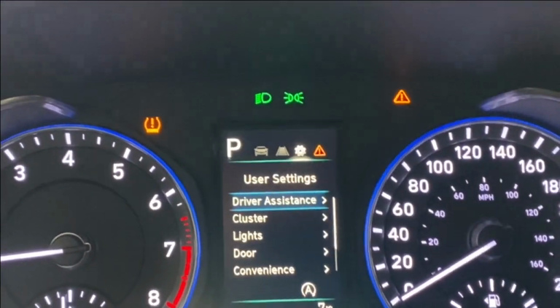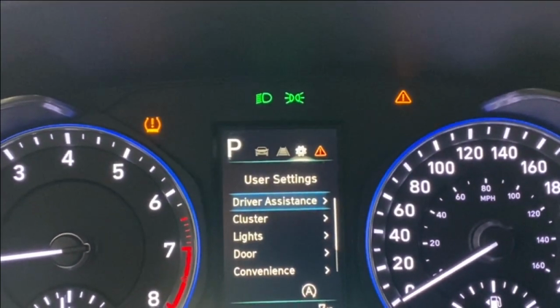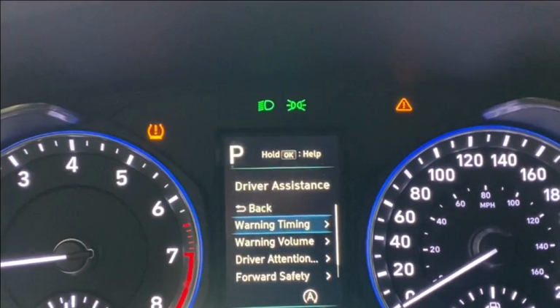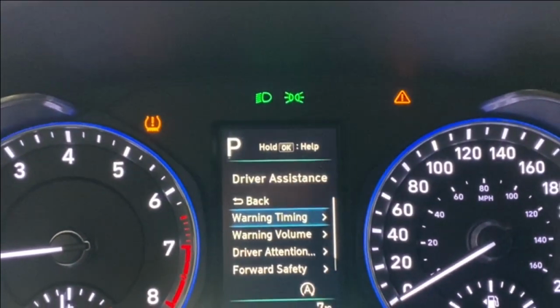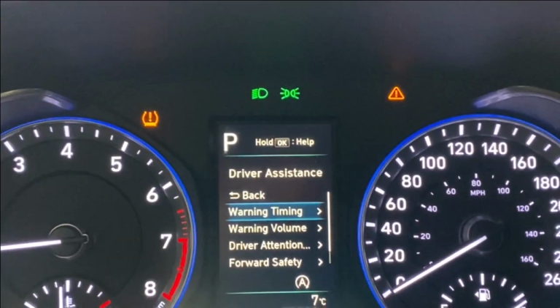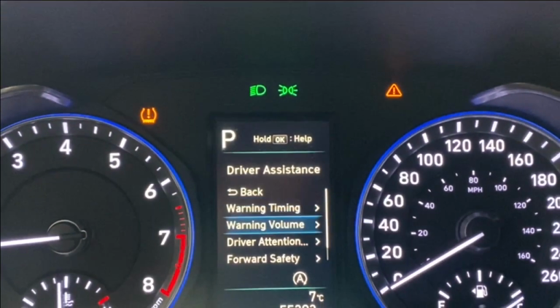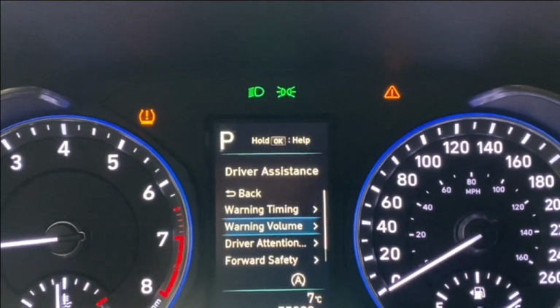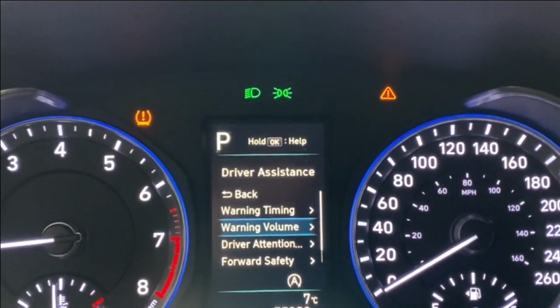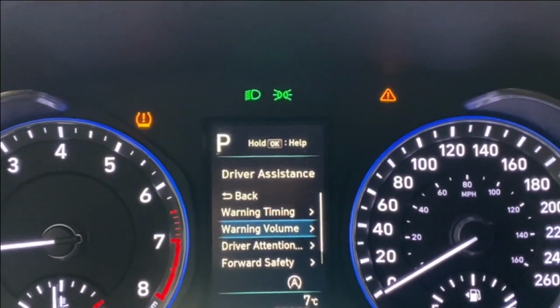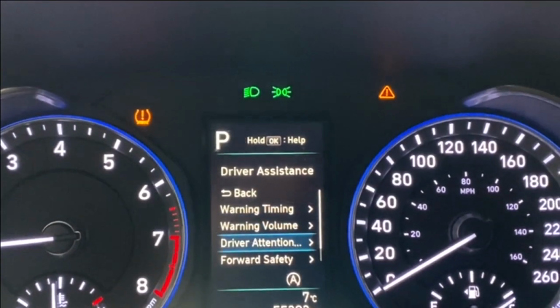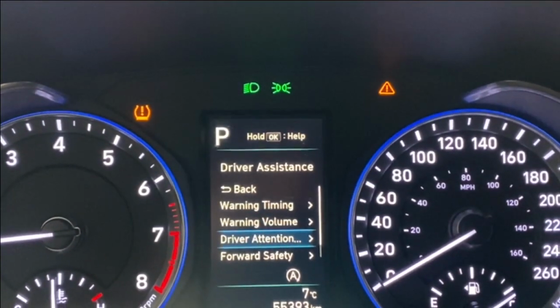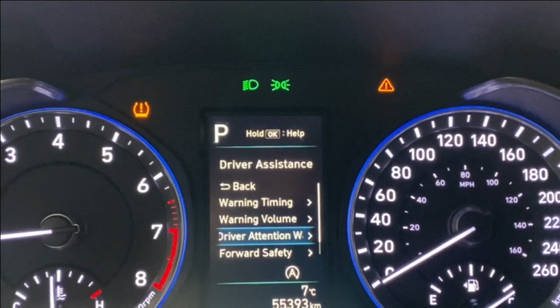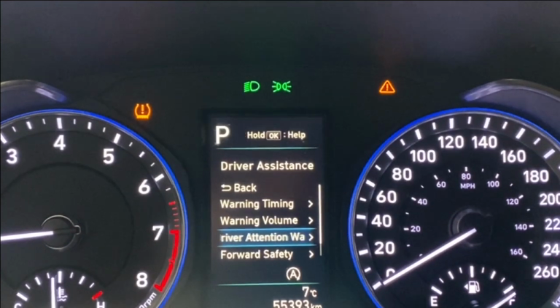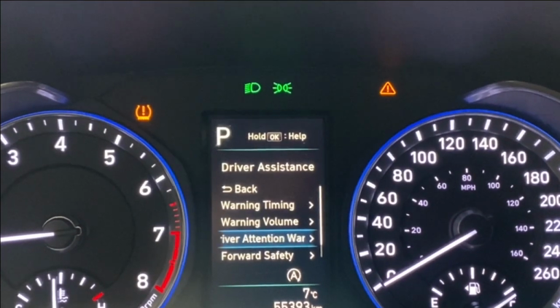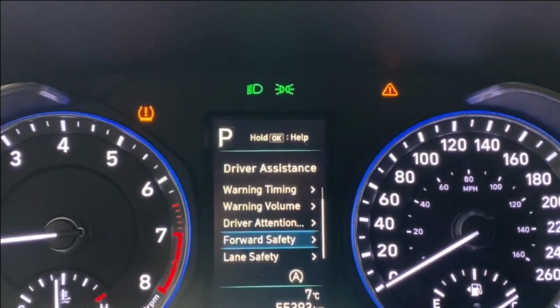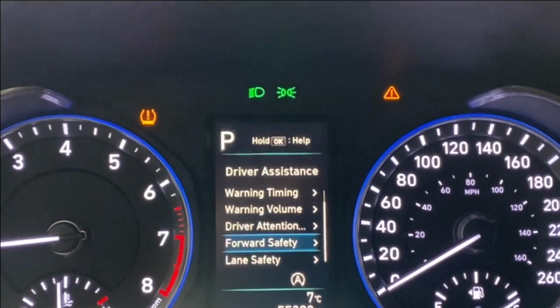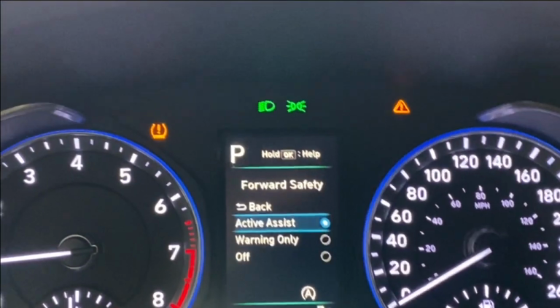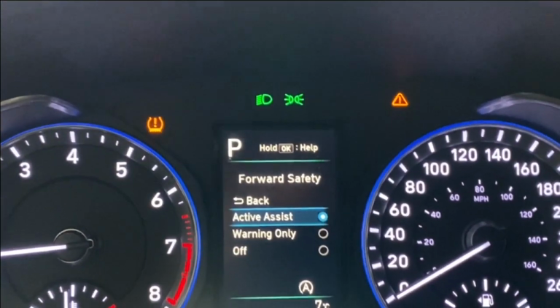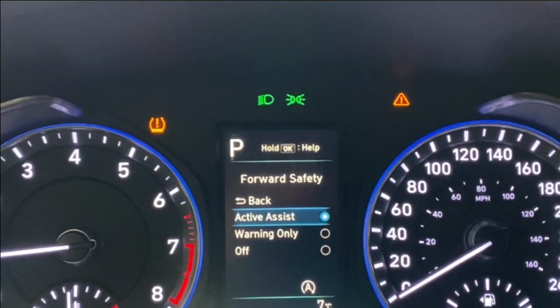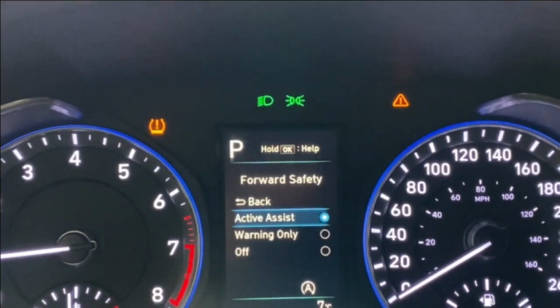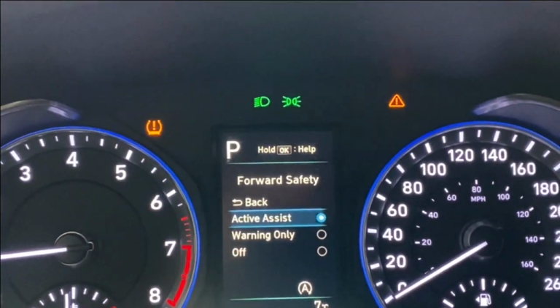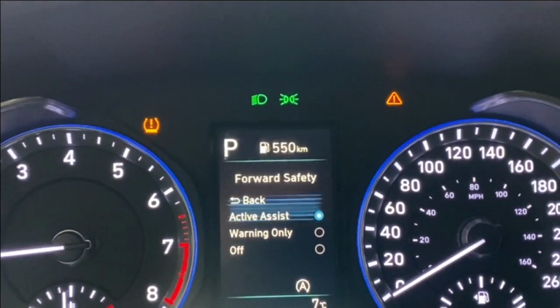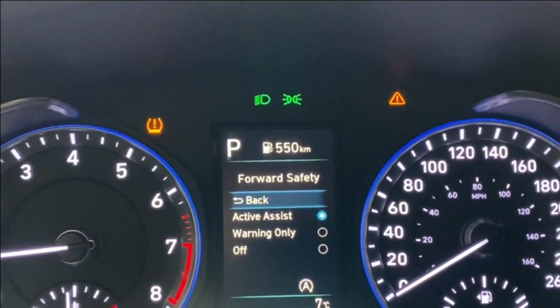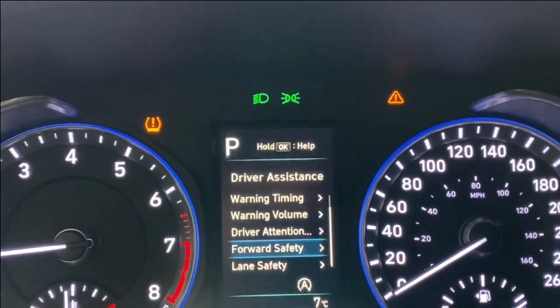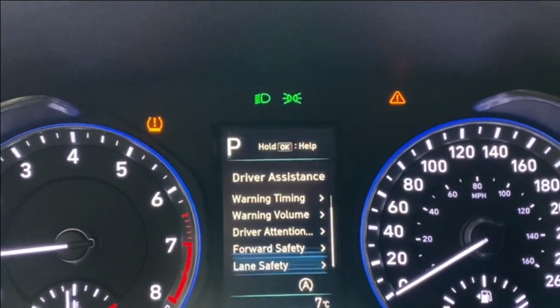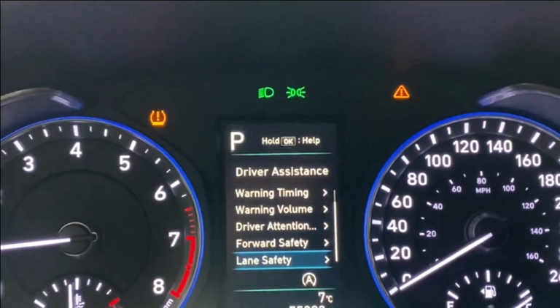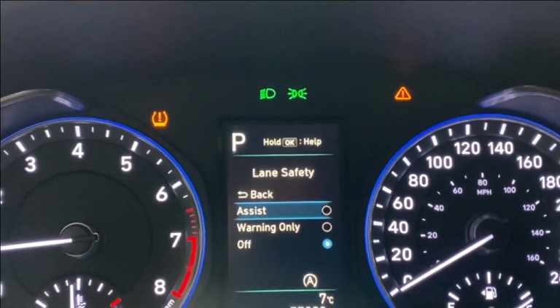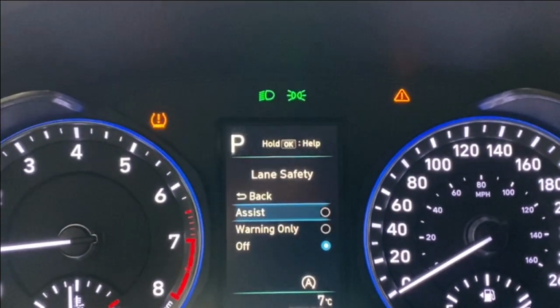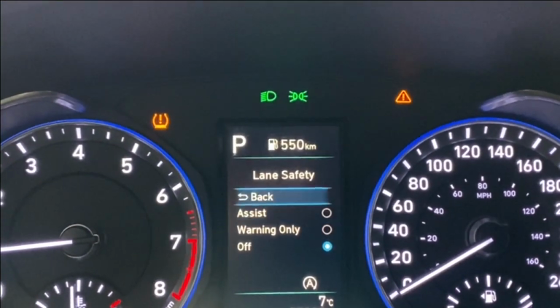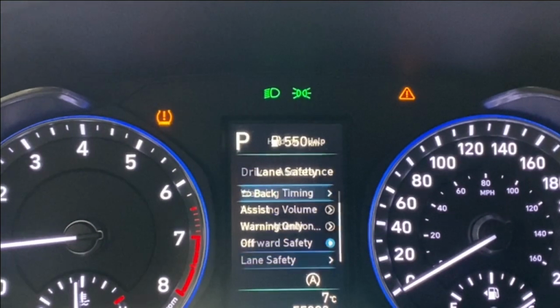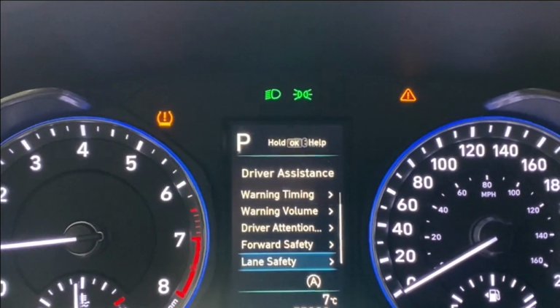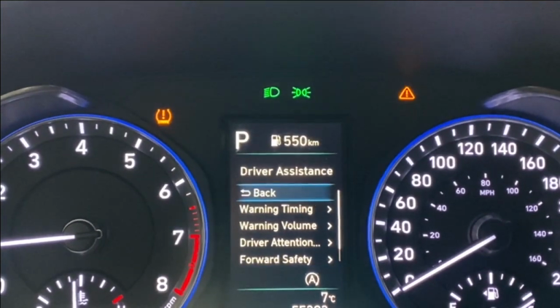Driver assistance settings include warning timing, warning volume, driver attention warning, your forward safety which is your active assist and warning, and lane safety active assistant warning.